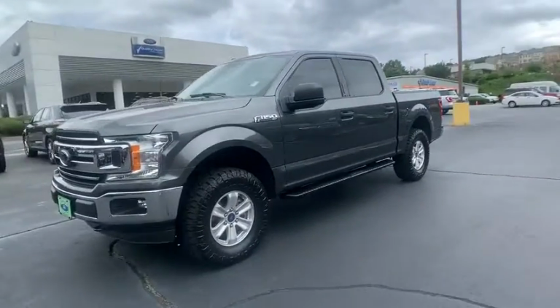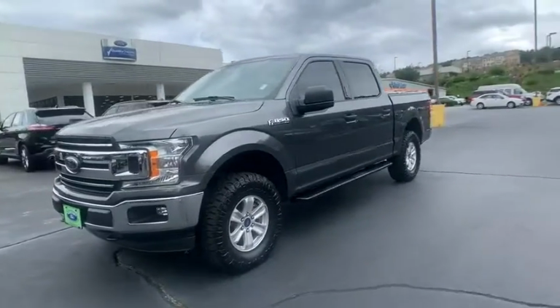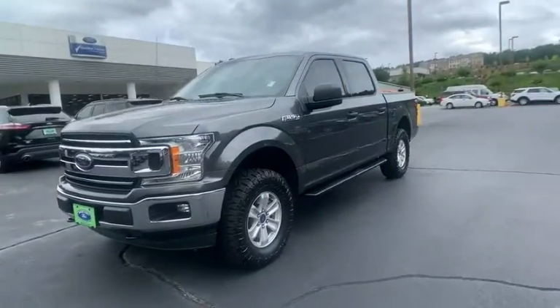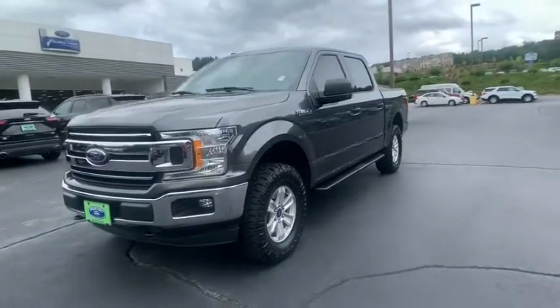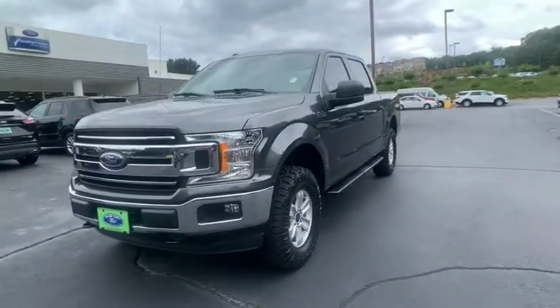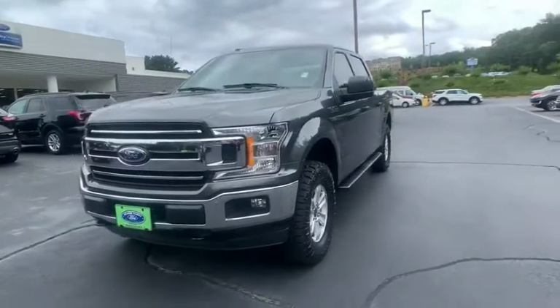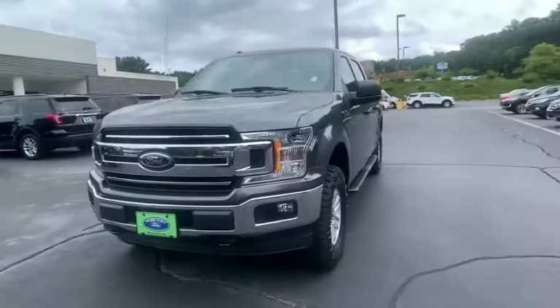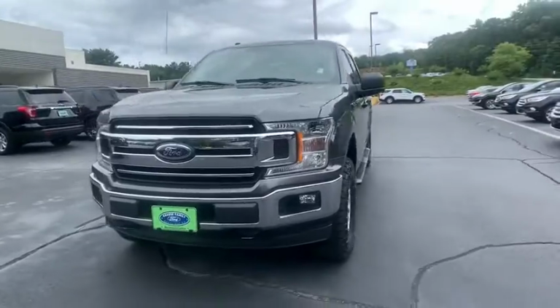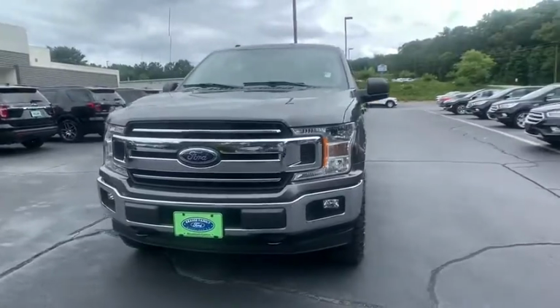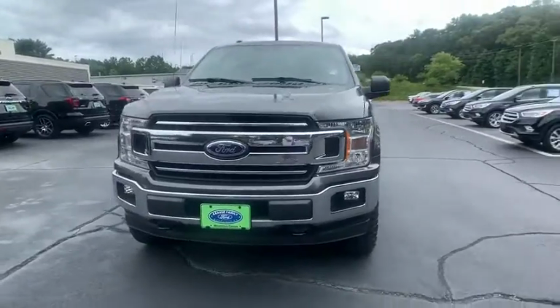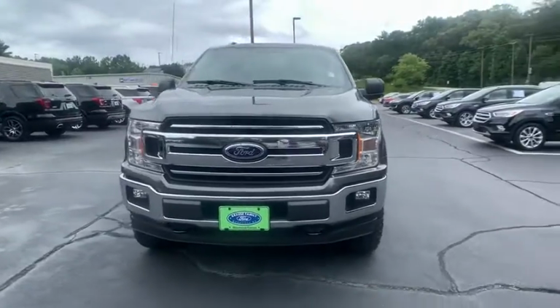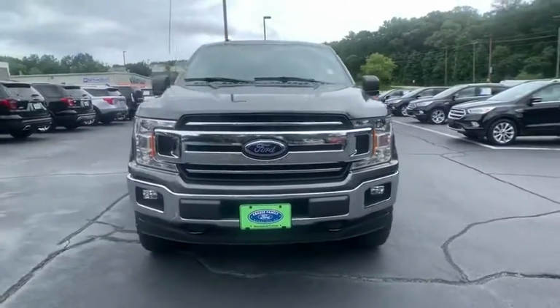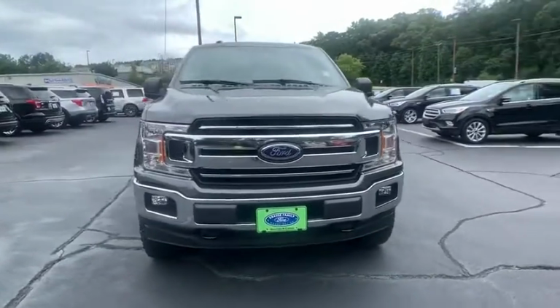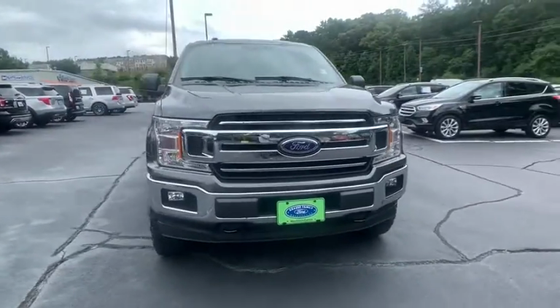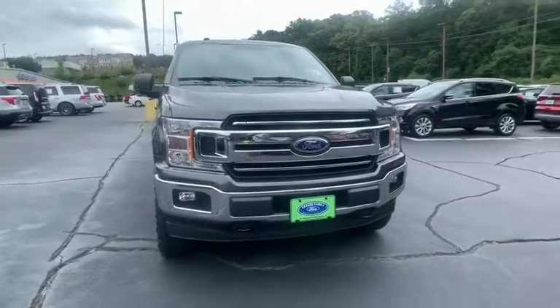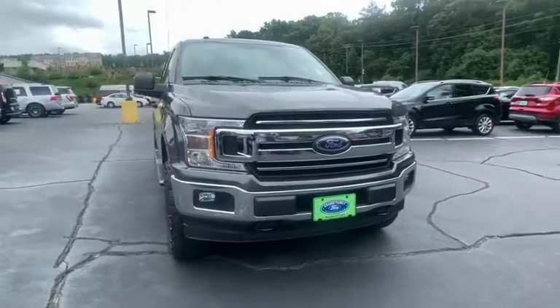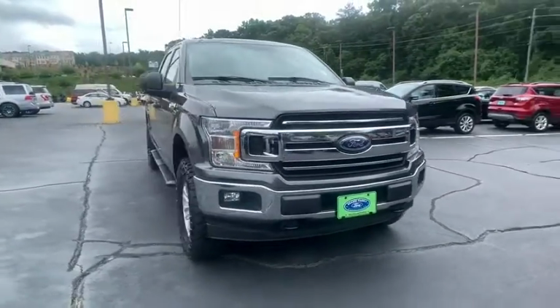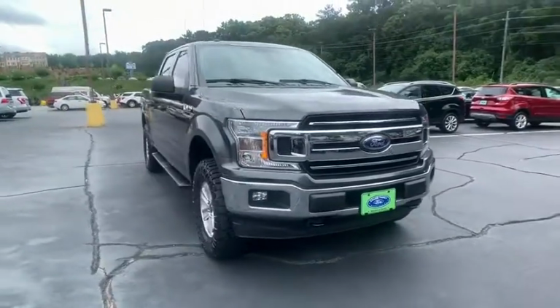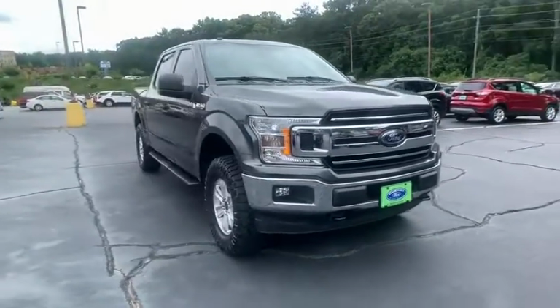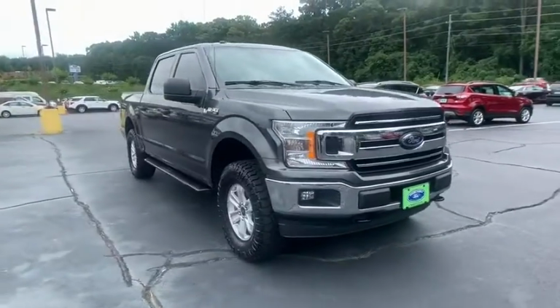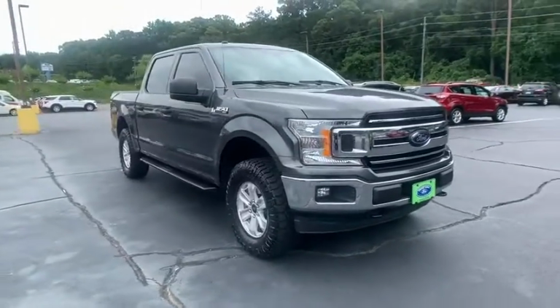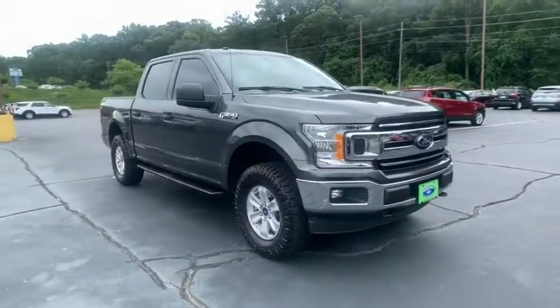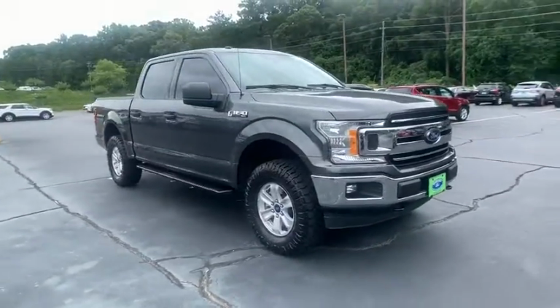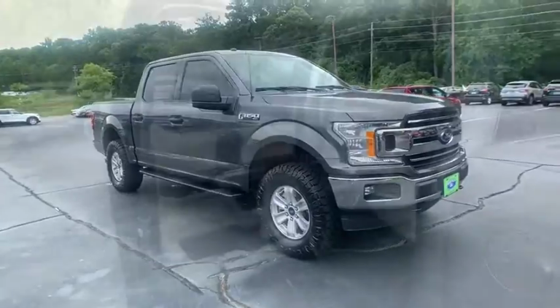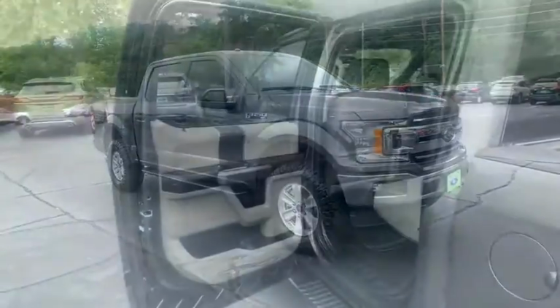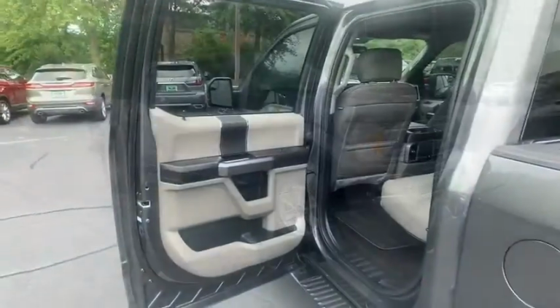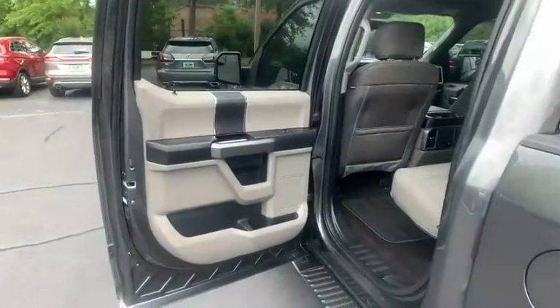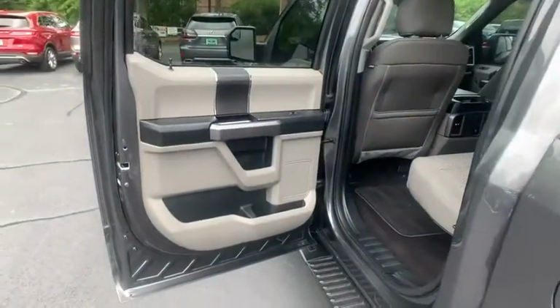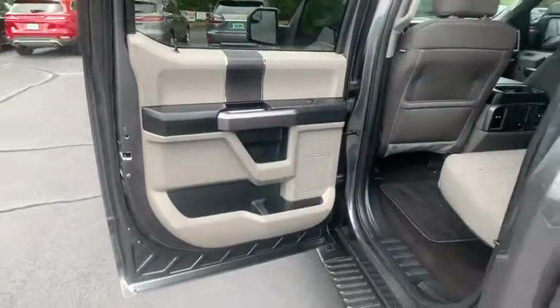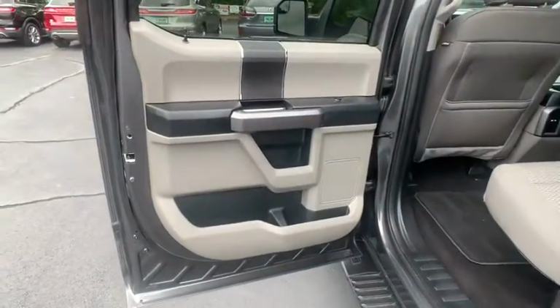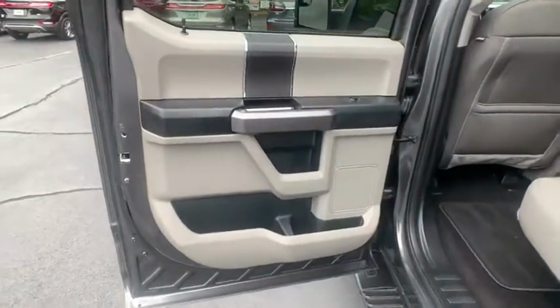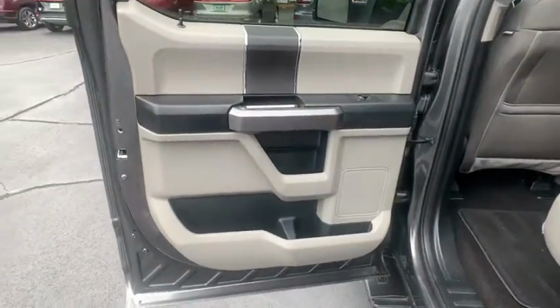Four-wheel disc brakes, center armrest, power windows, CD player, compass, electronic stability control, security system, fog lights, remote keyless entry.